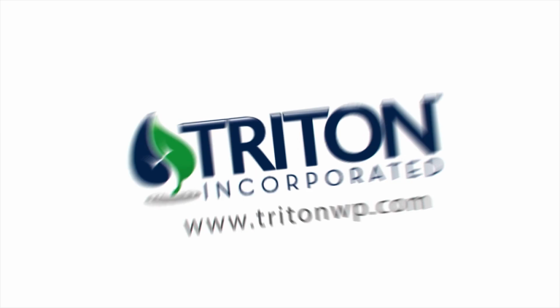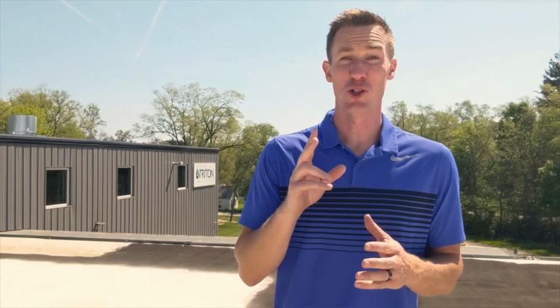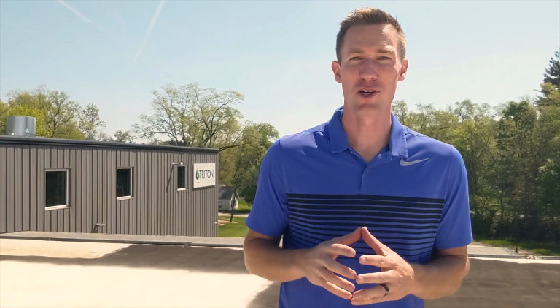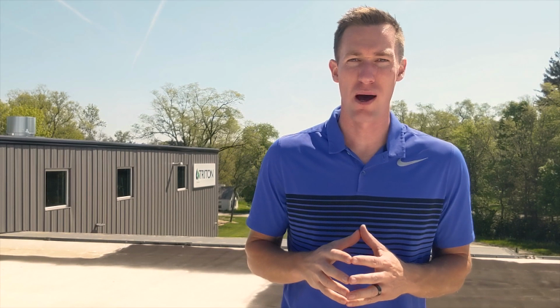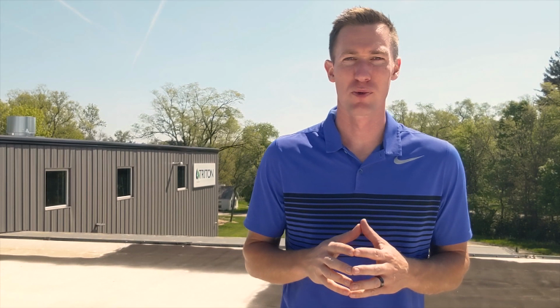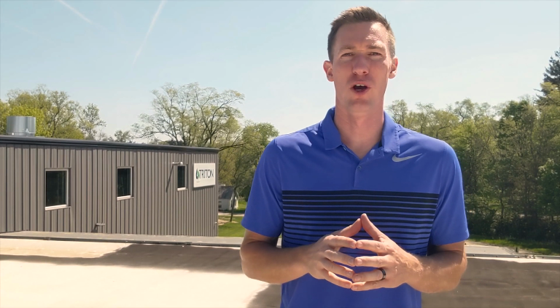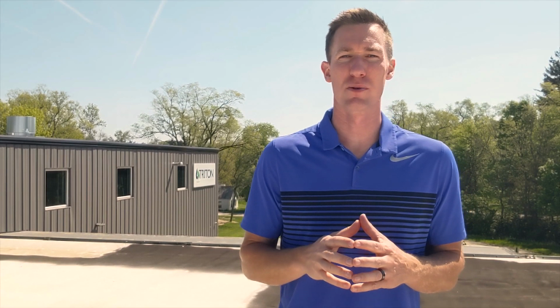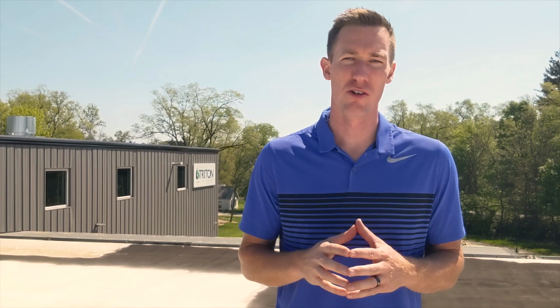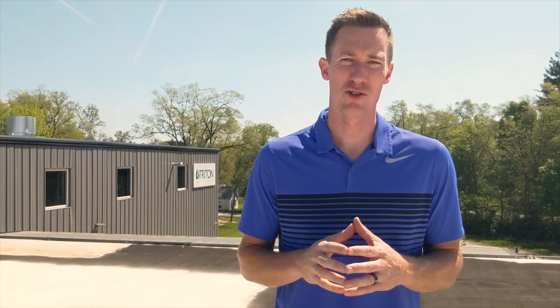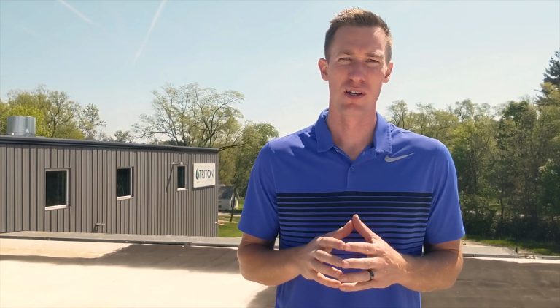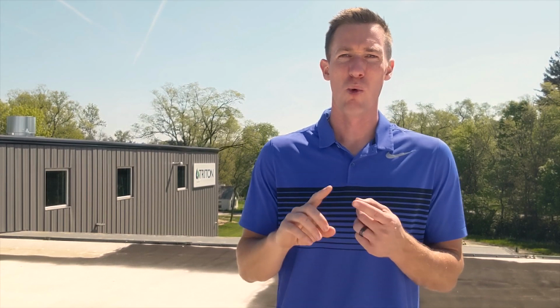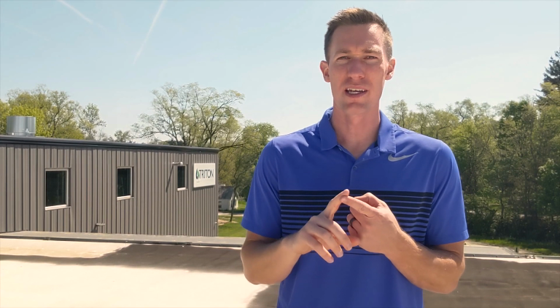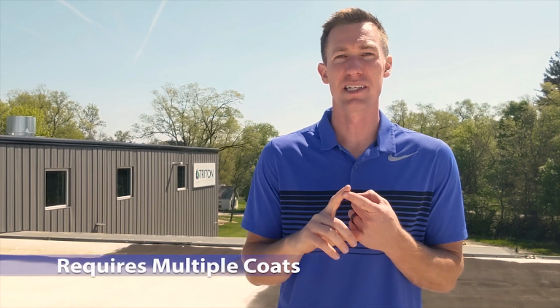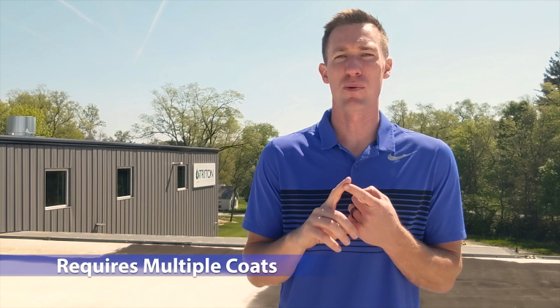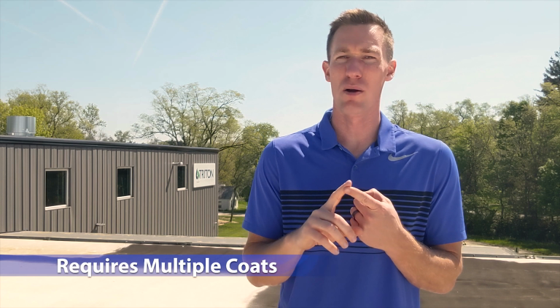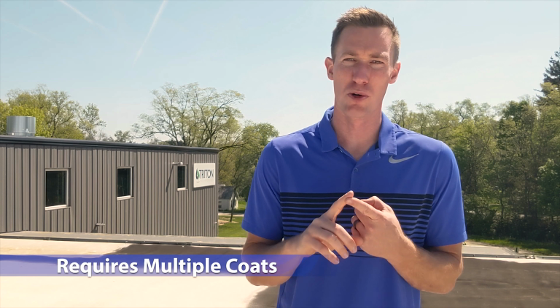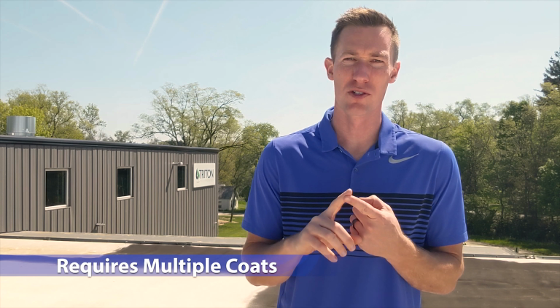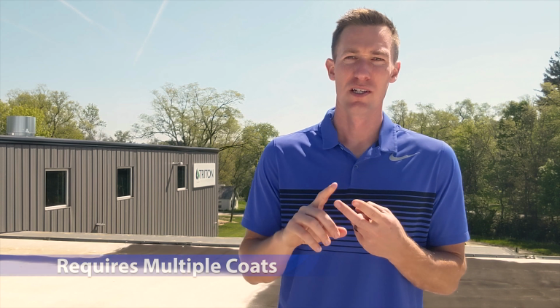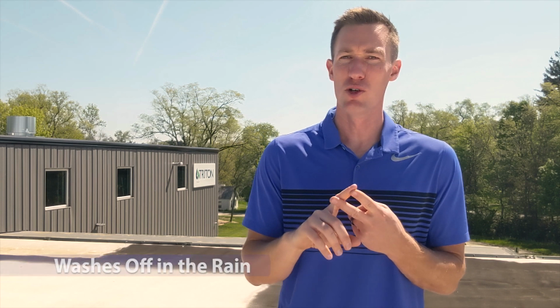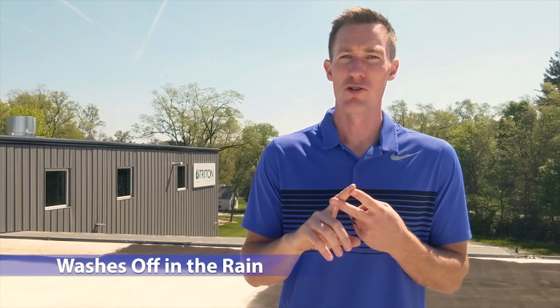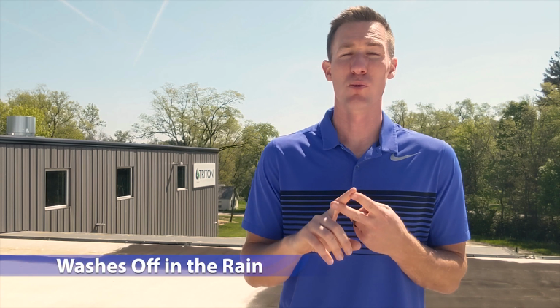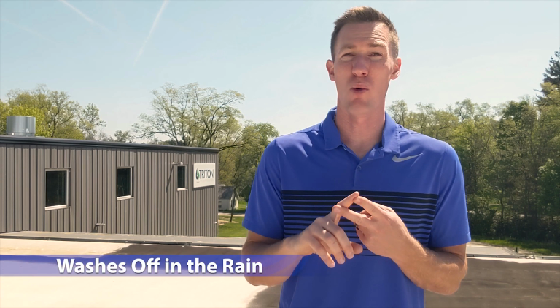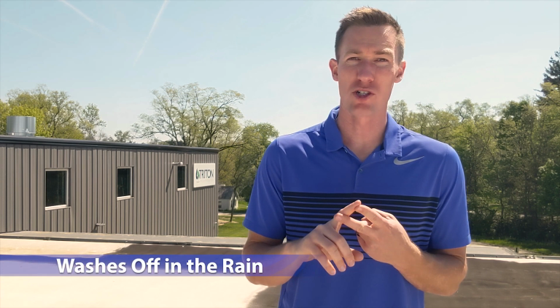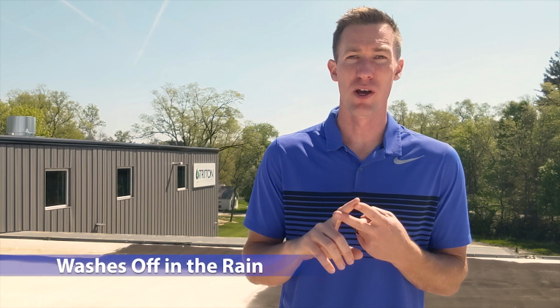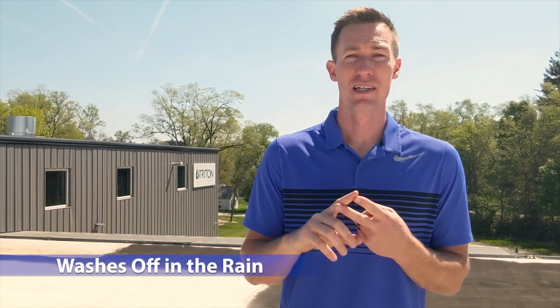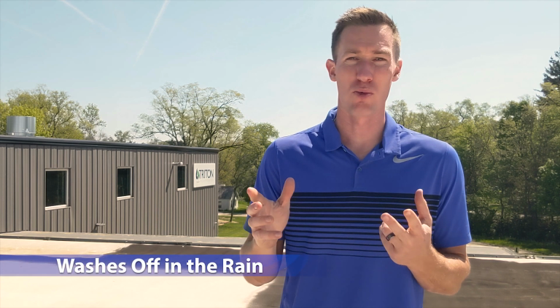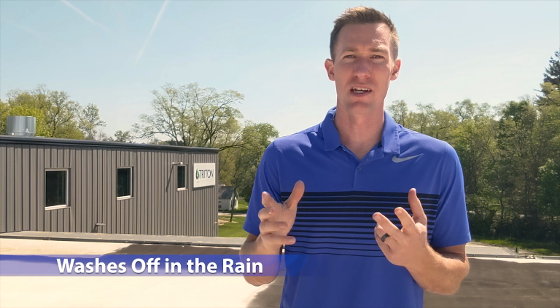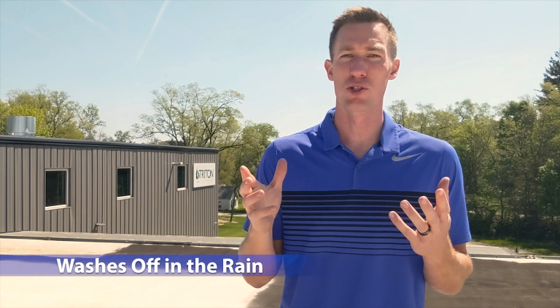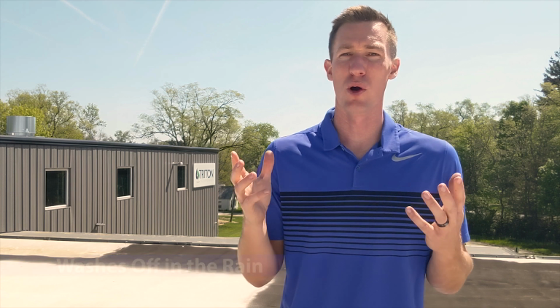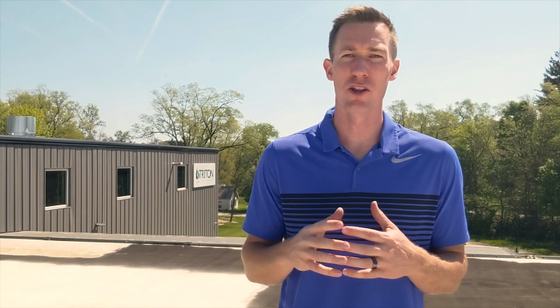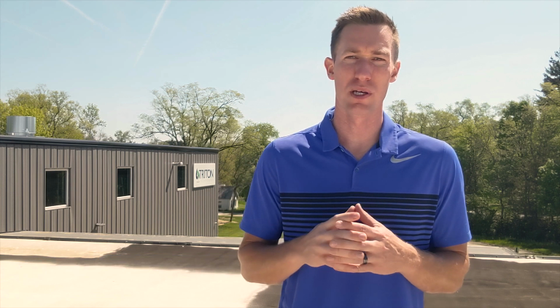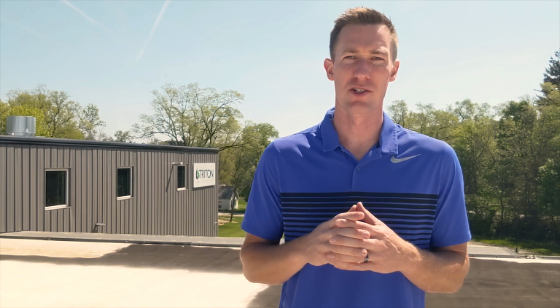There are two major problems with acrylics in the roof coating industry. One is they typically require multiple coats. Two, you have to worry about wash-off with sudden rain, dew, or any other precipitation.